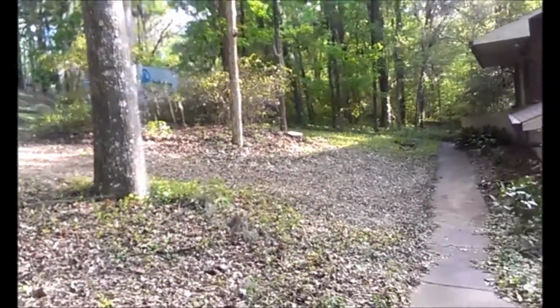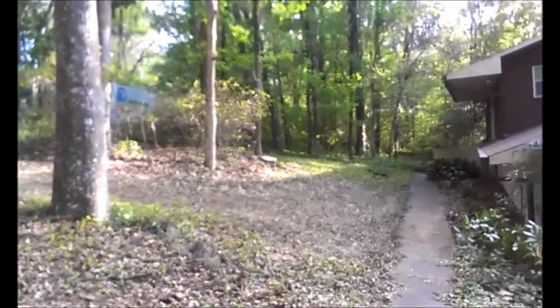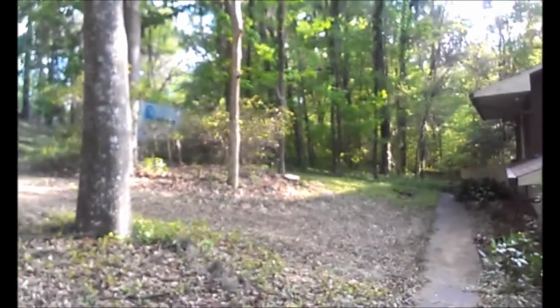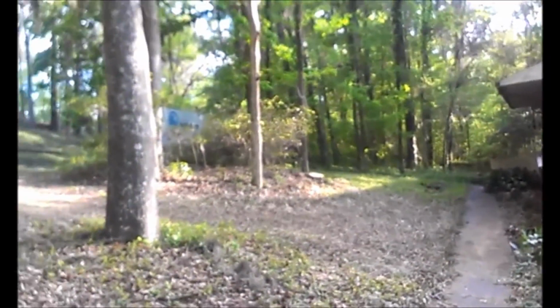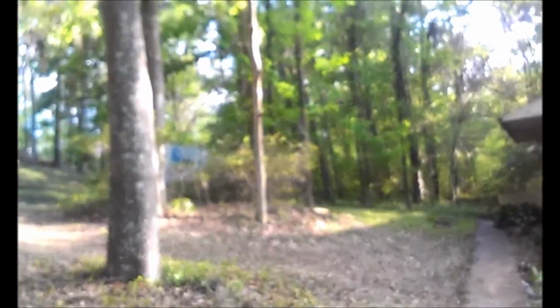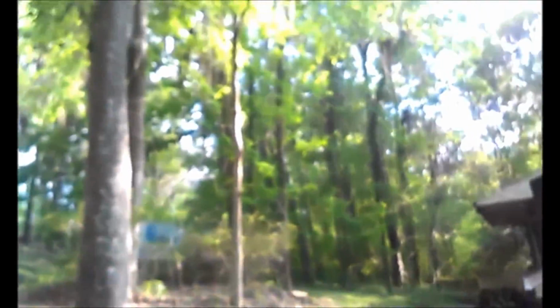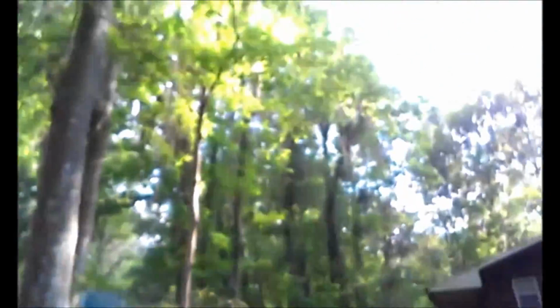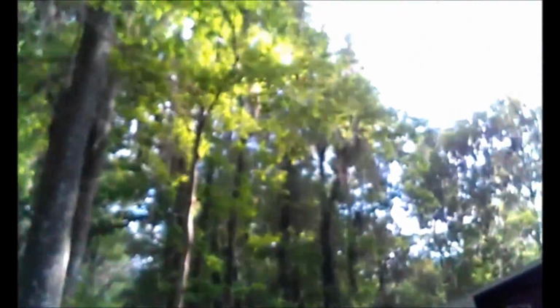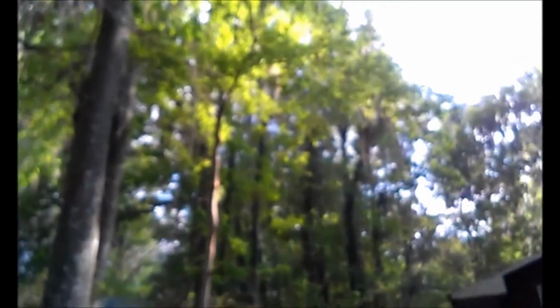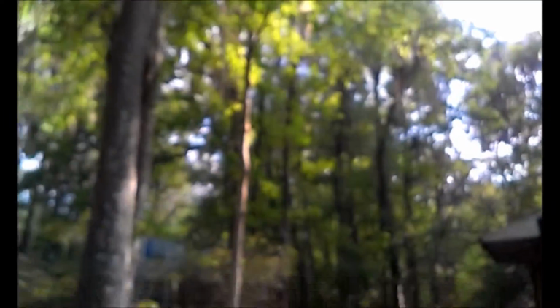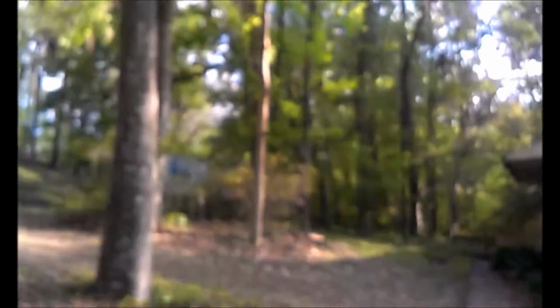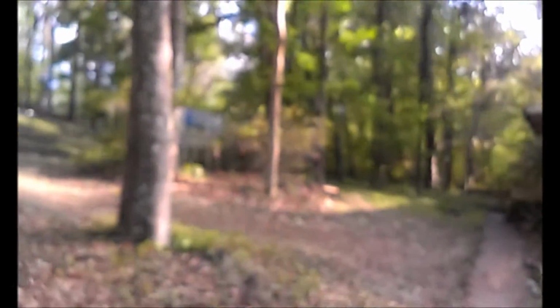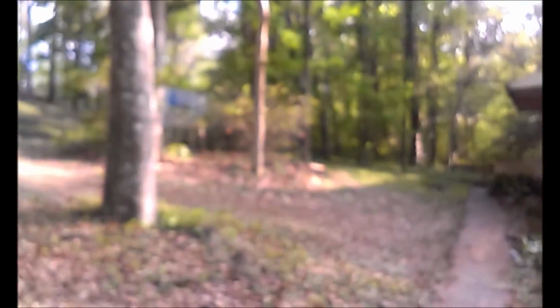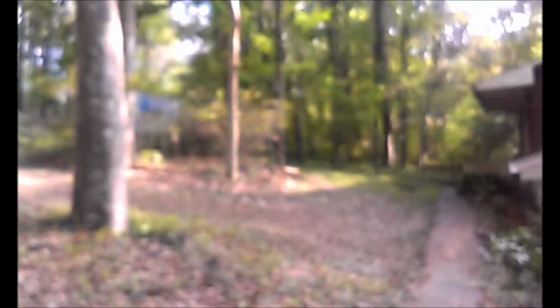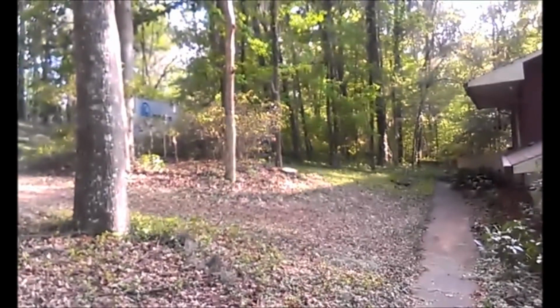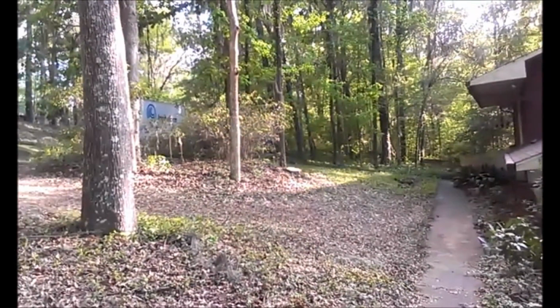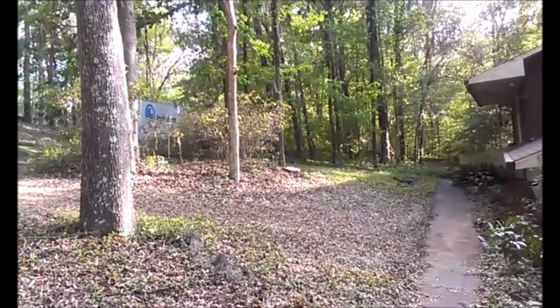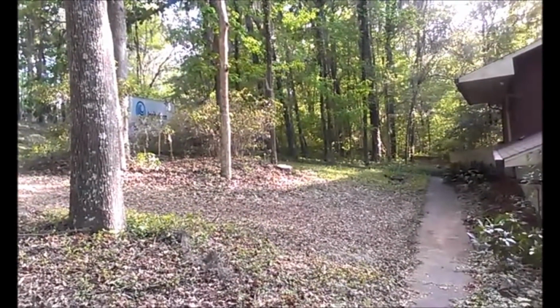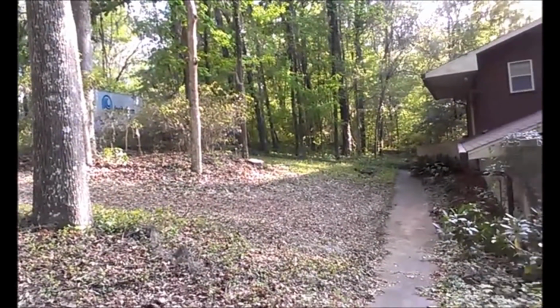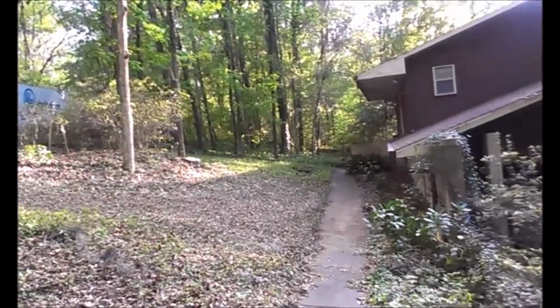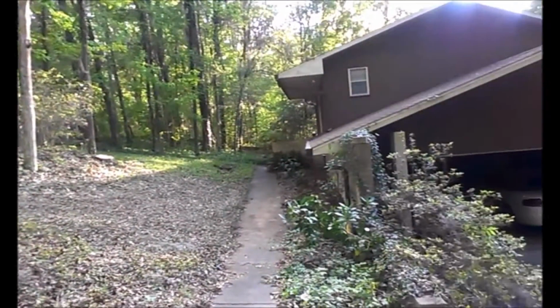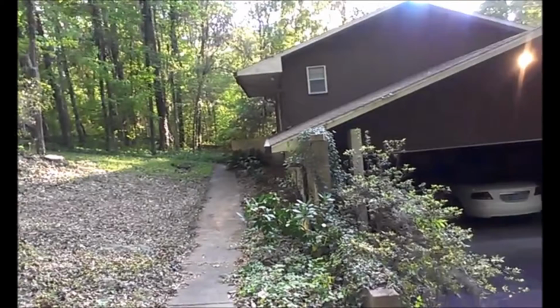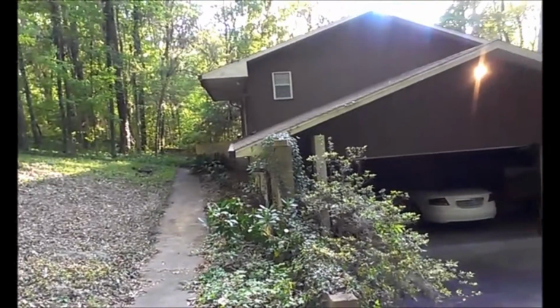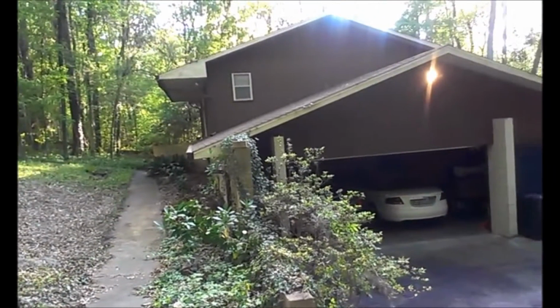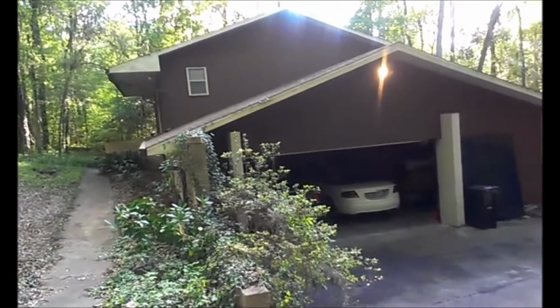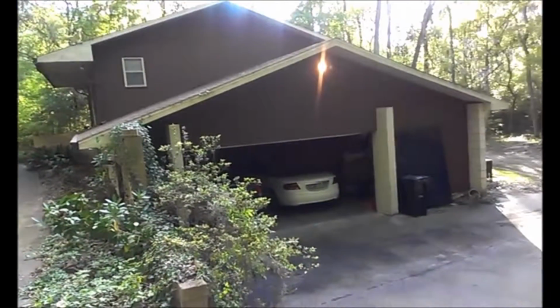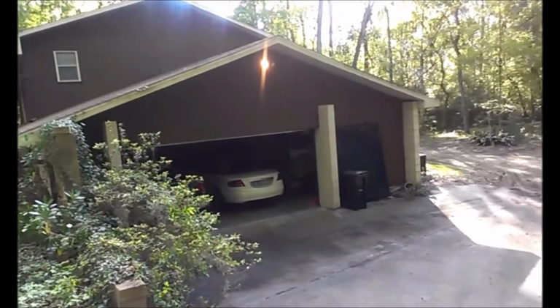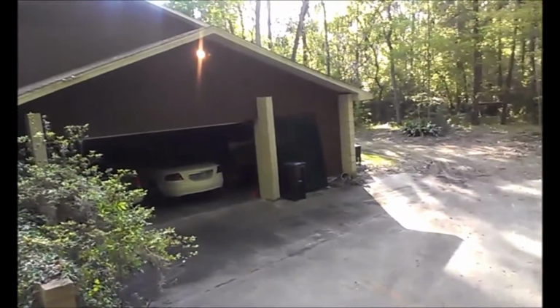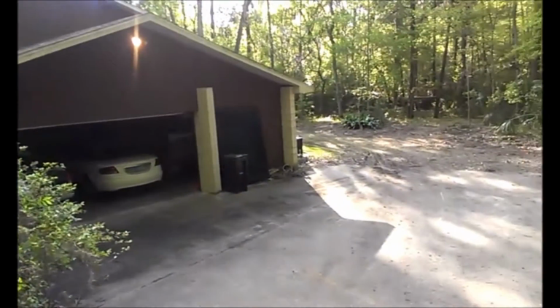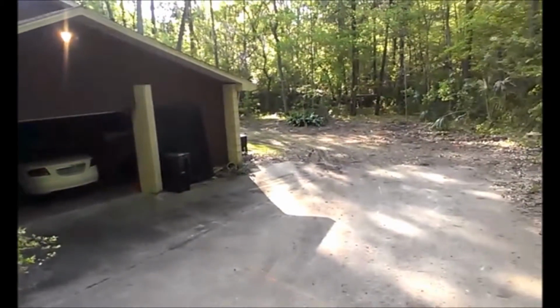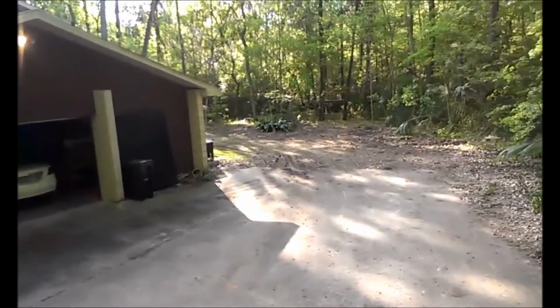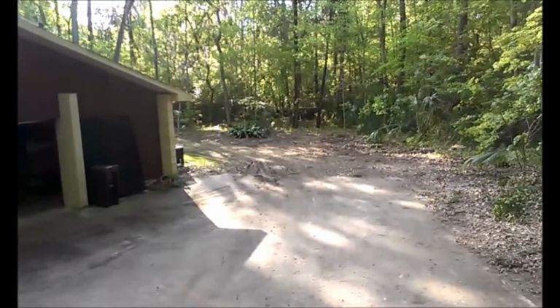Here's the front yard where they've taken it out, trimmed up the other trees, and then the back yard.